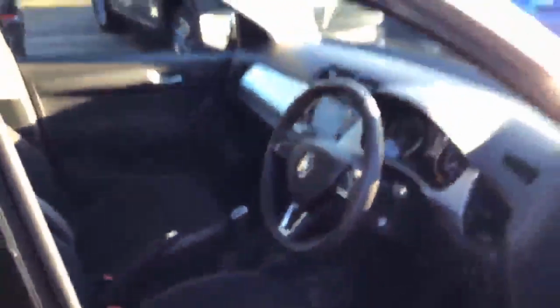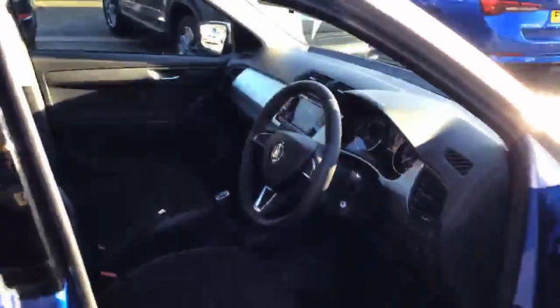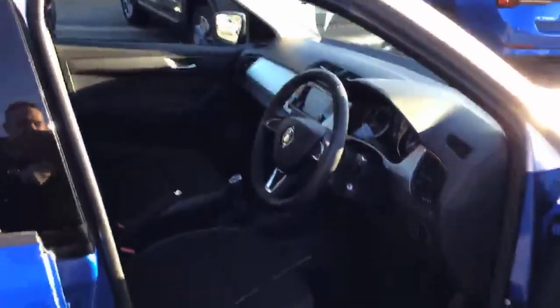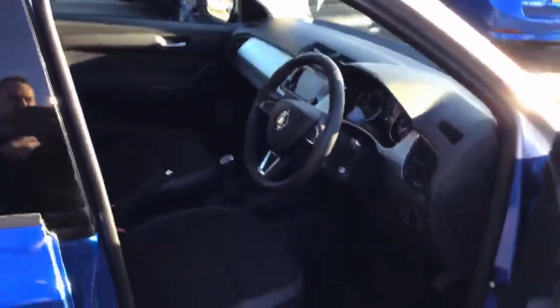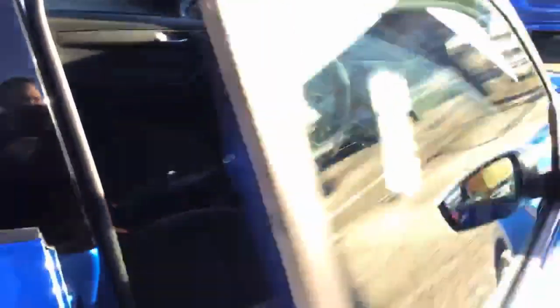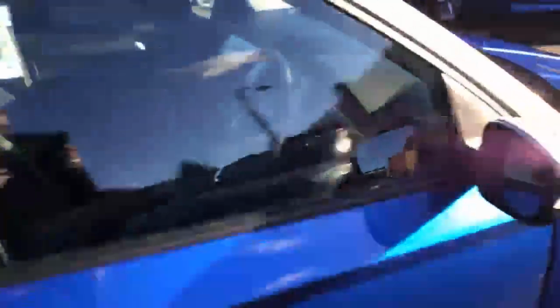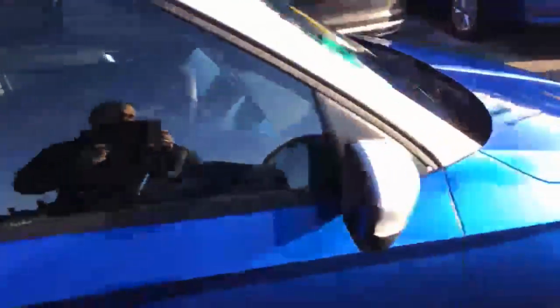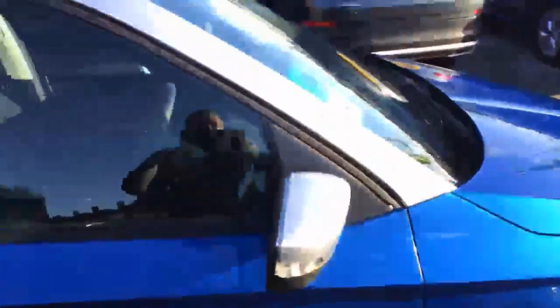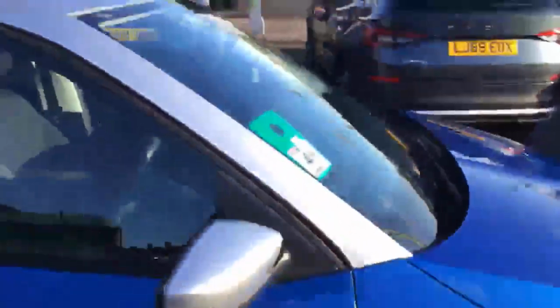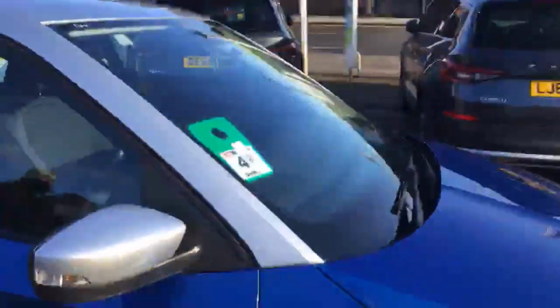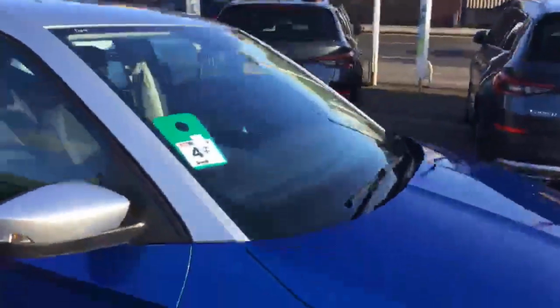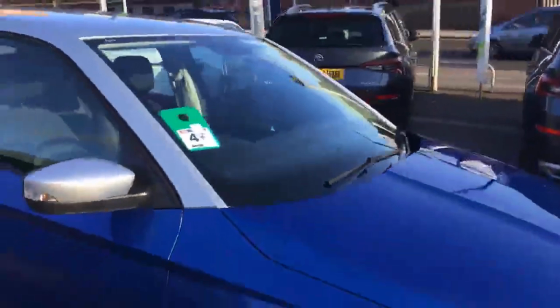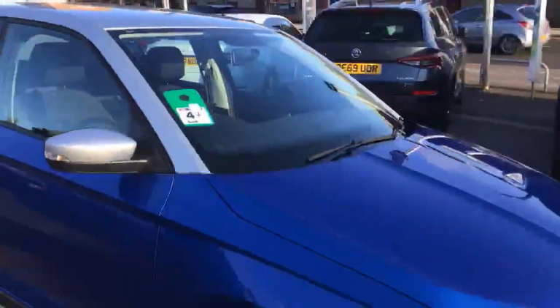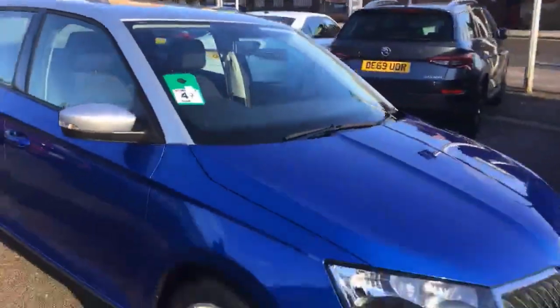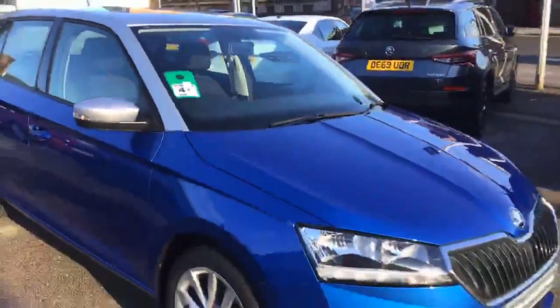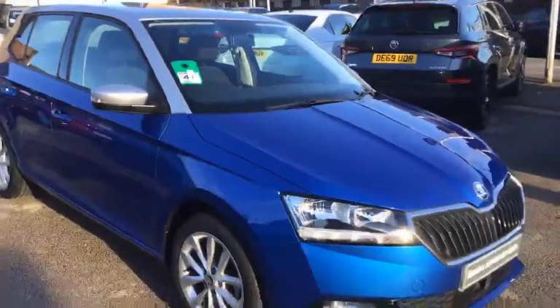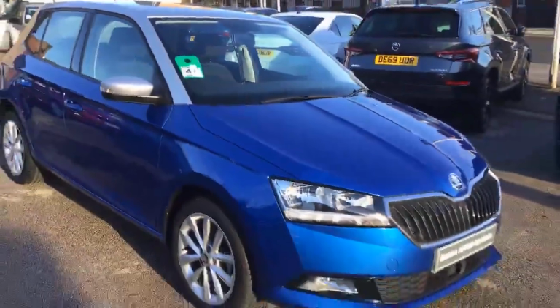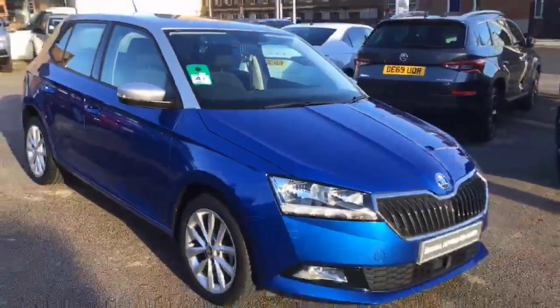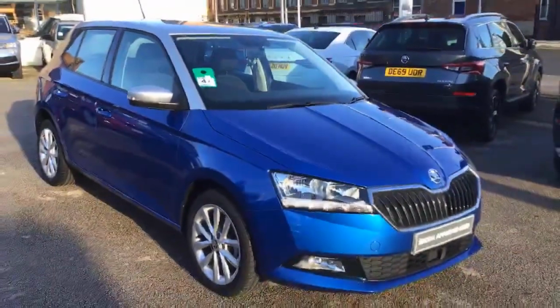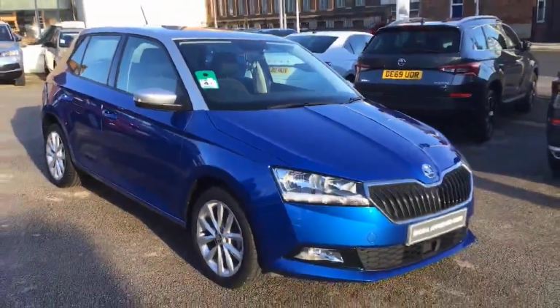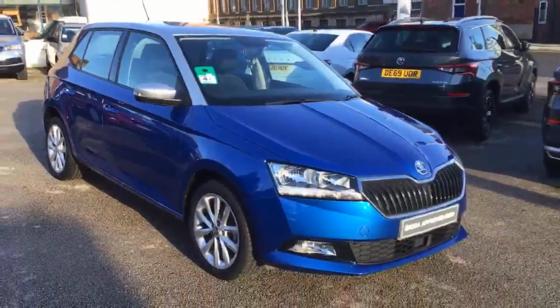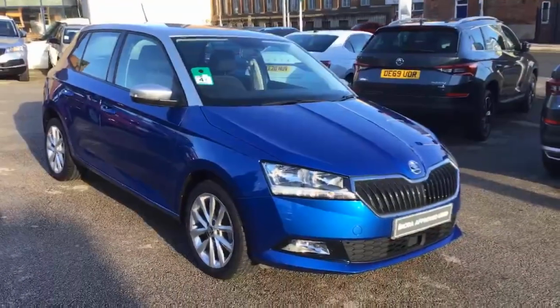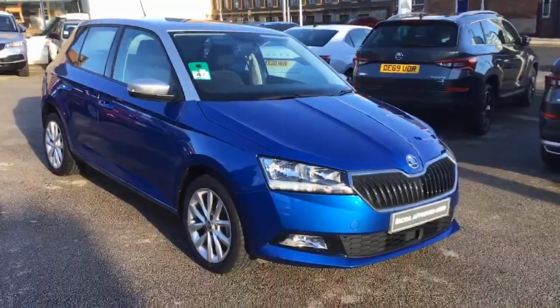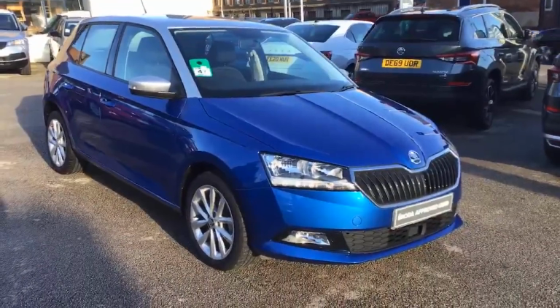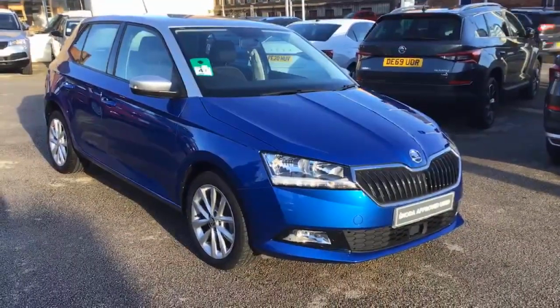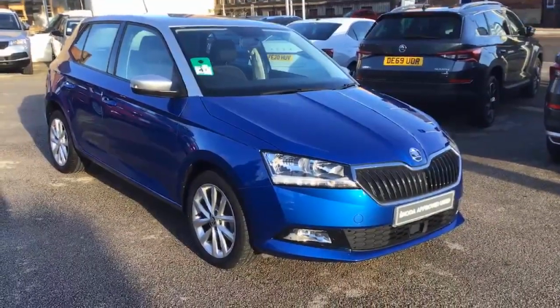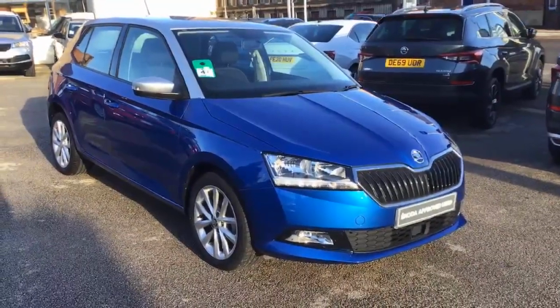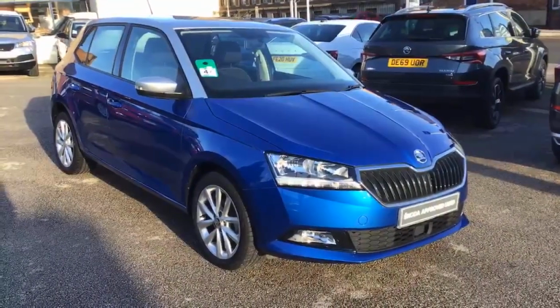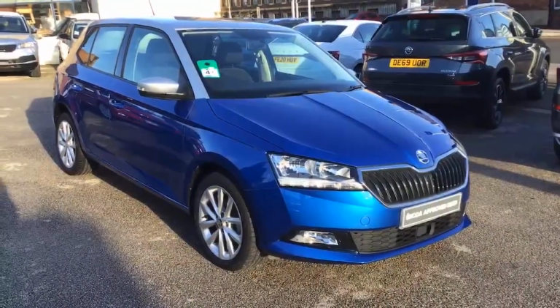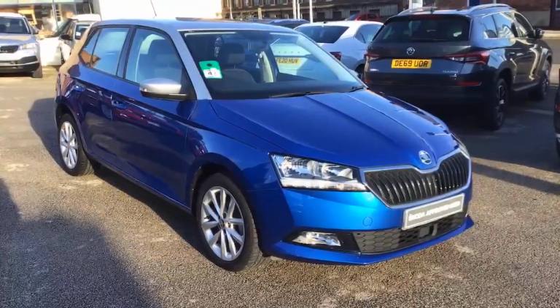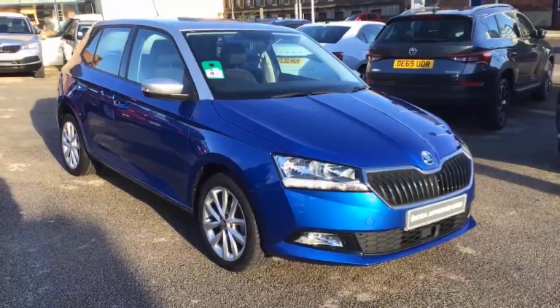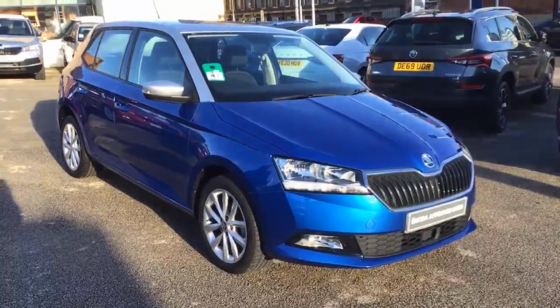For more information on this car or to arrange a test drive, please contact one of the sales team here at Marshall Skoda Nottingham on 0159 202355. Thanks for watching.